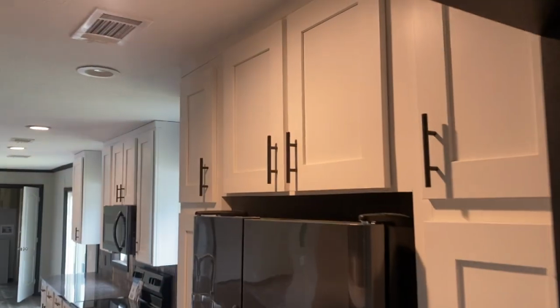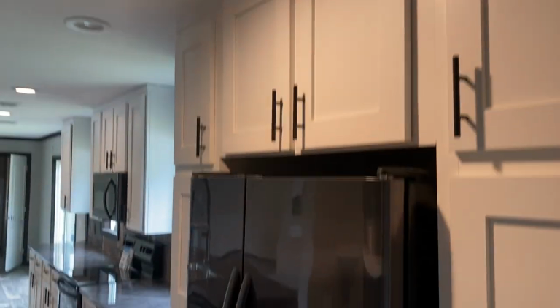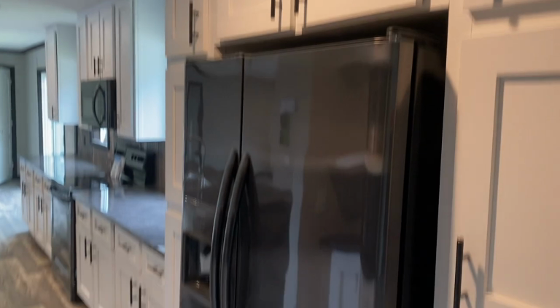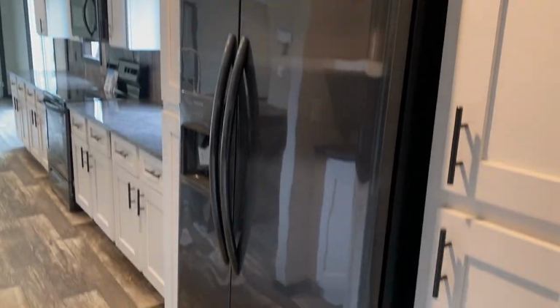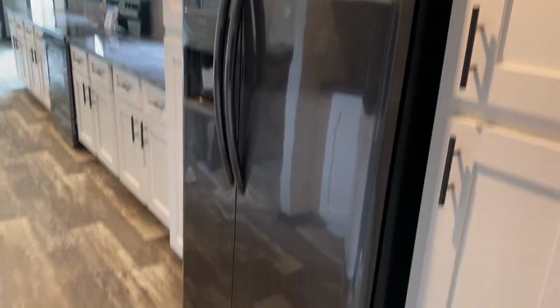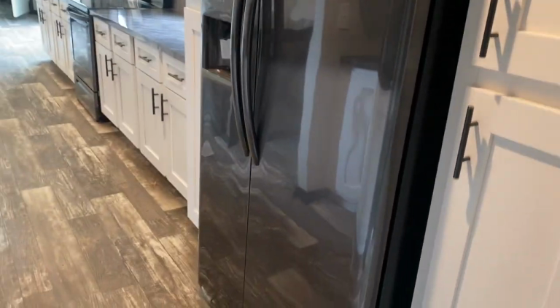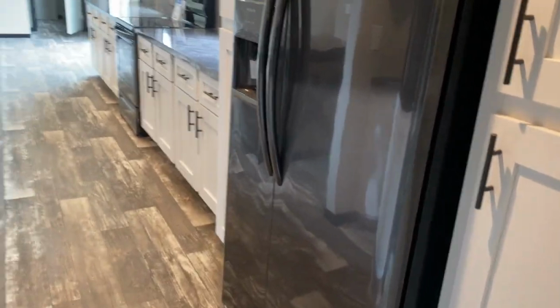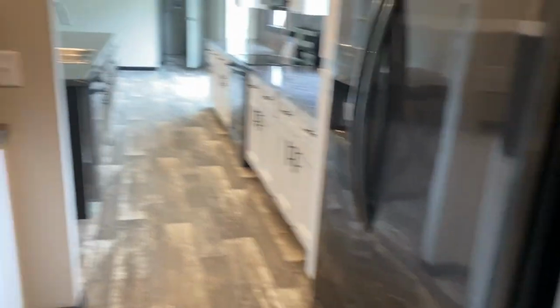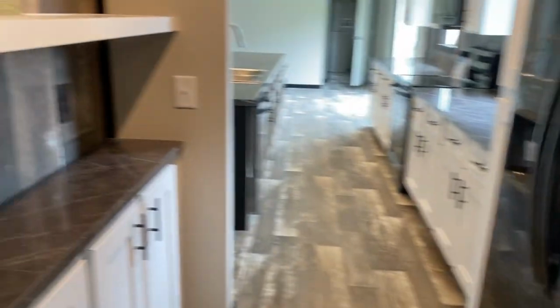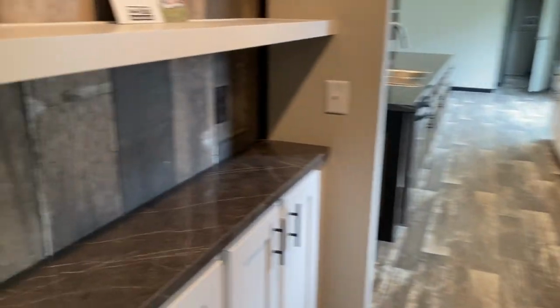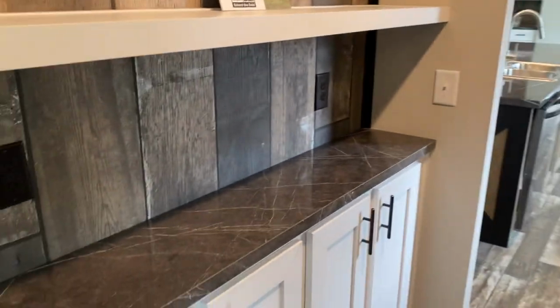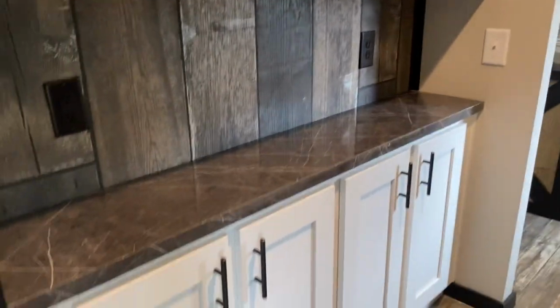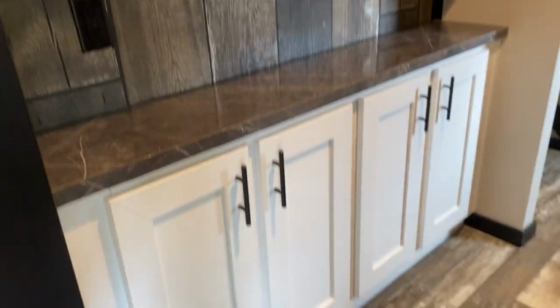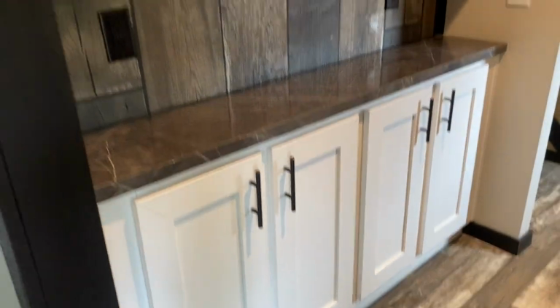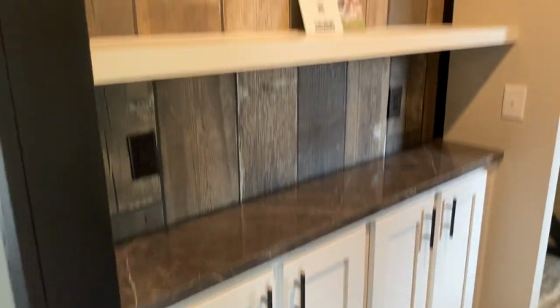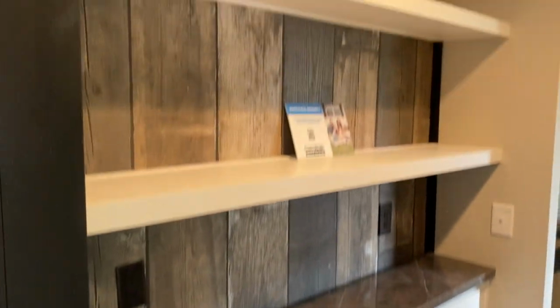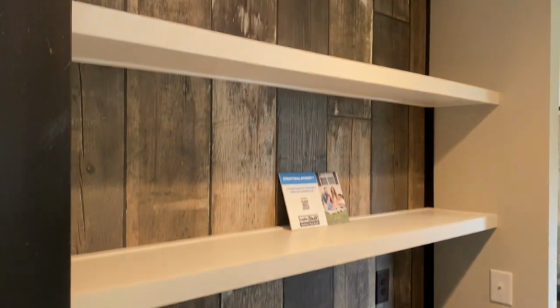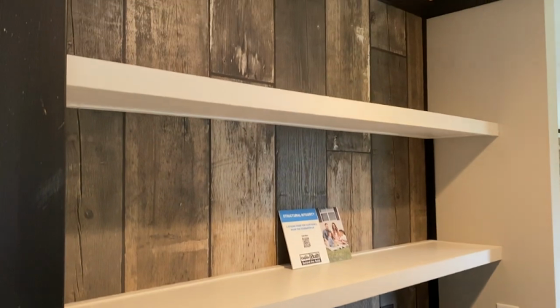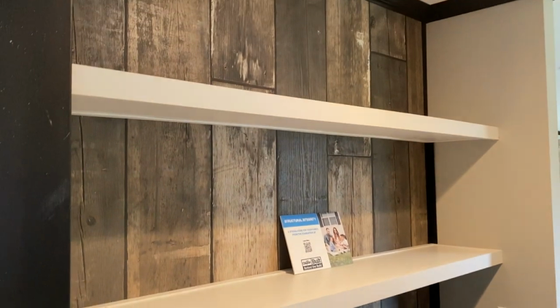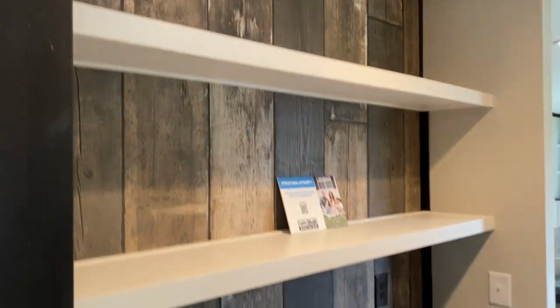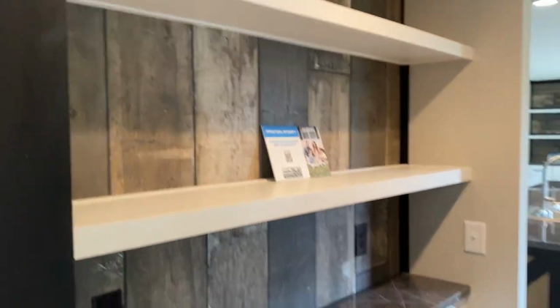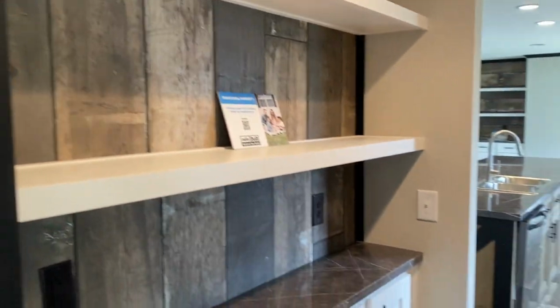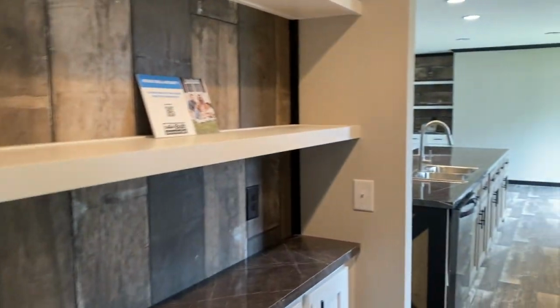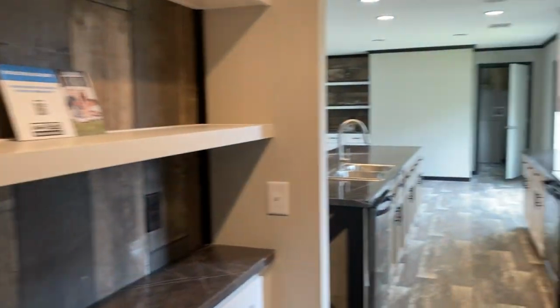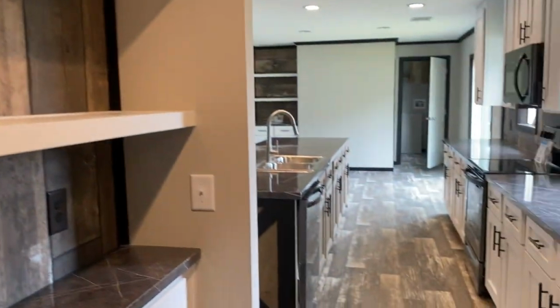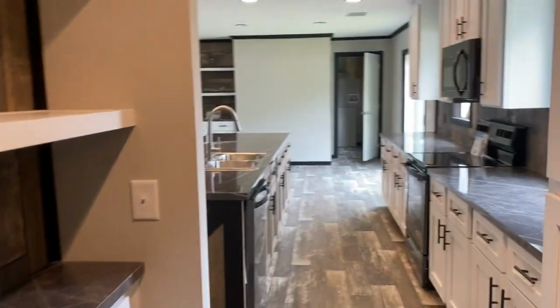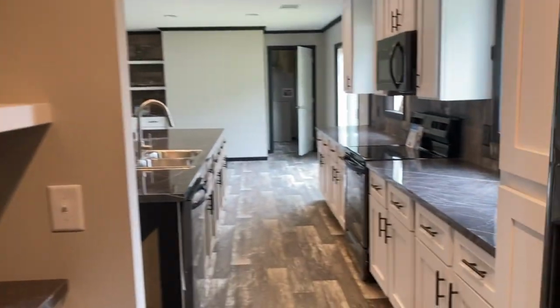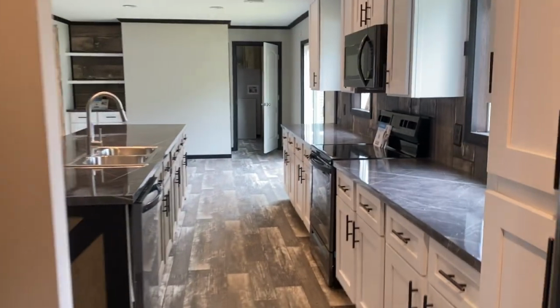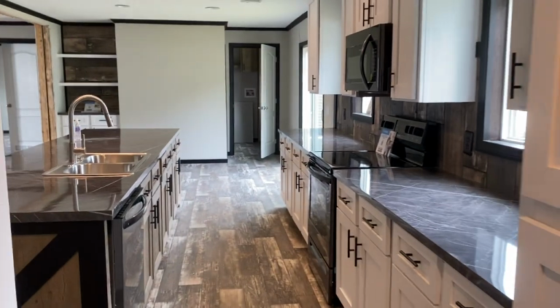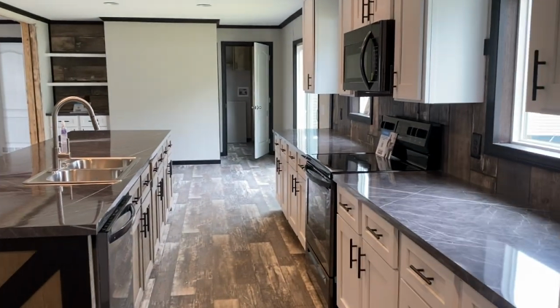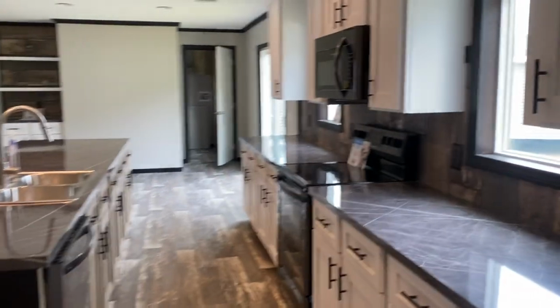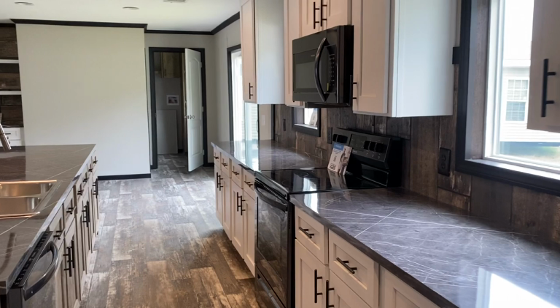The den also opens onto the kitchen, and you can see here there's a nice extra set of cabinets for more storage — like a butler's pantry — for spice storage, a coffee bar, or whatever you choose to do with it. It's got a lot of different uses.